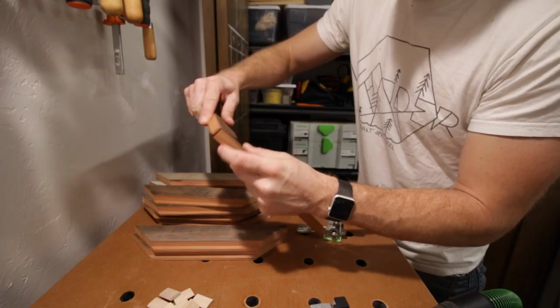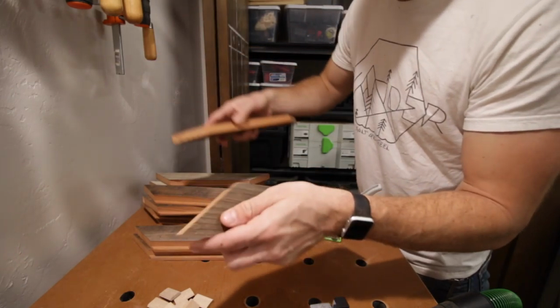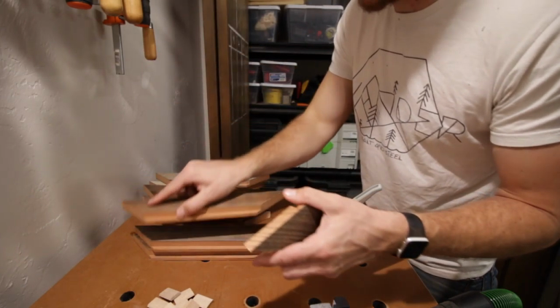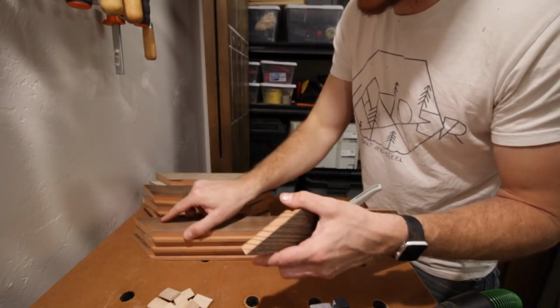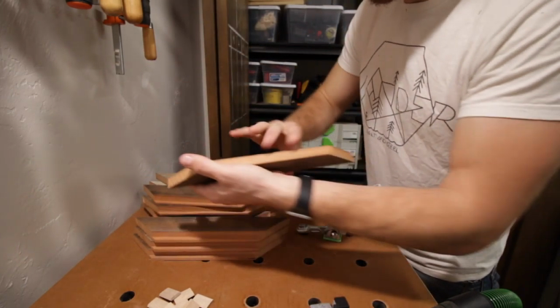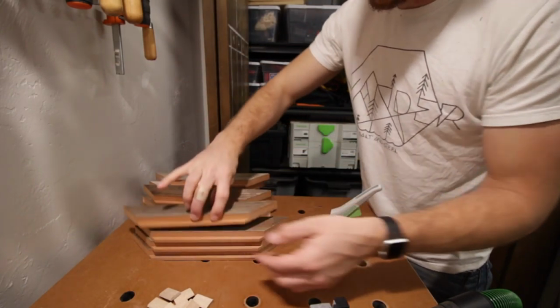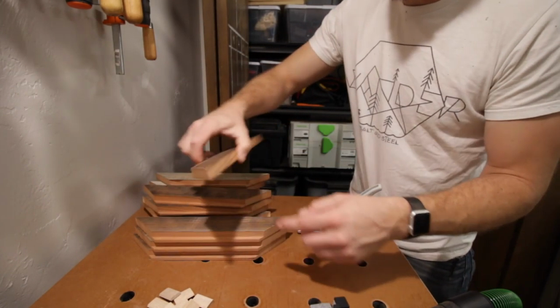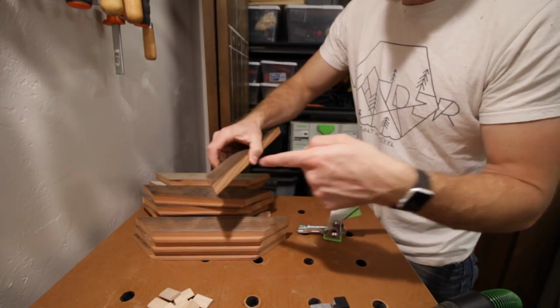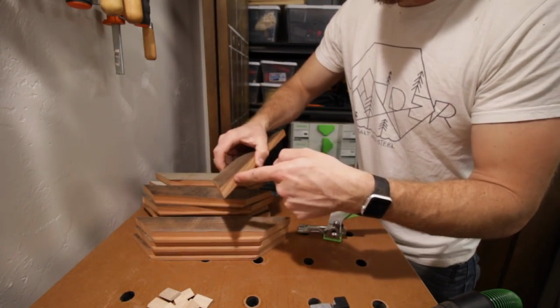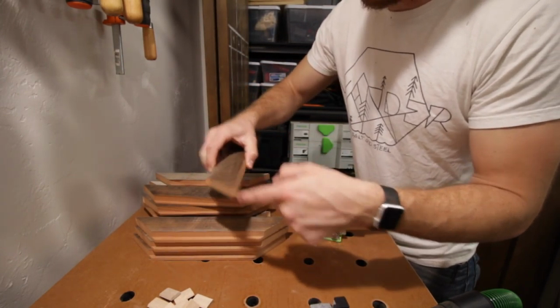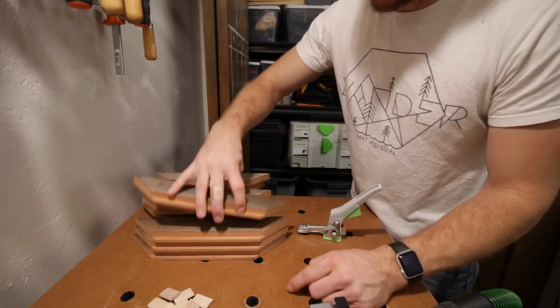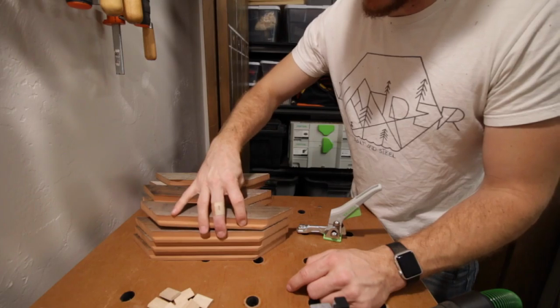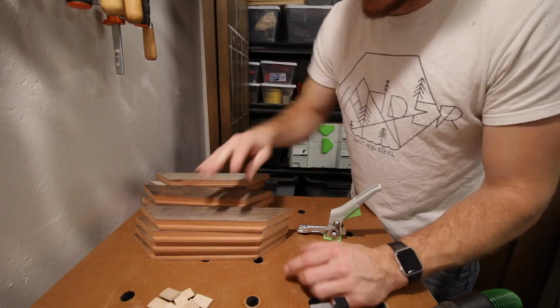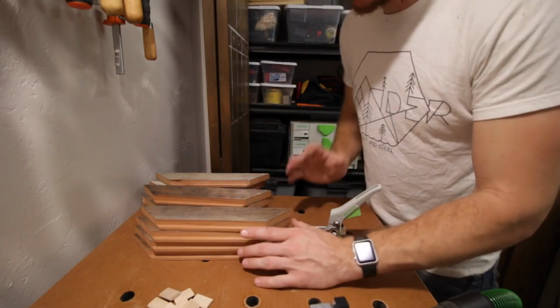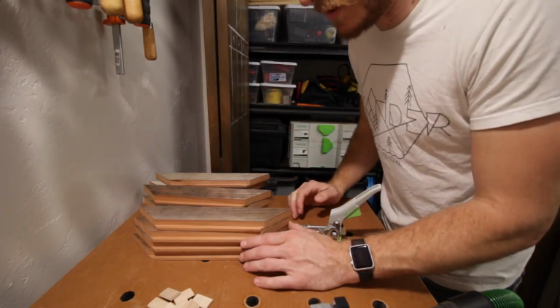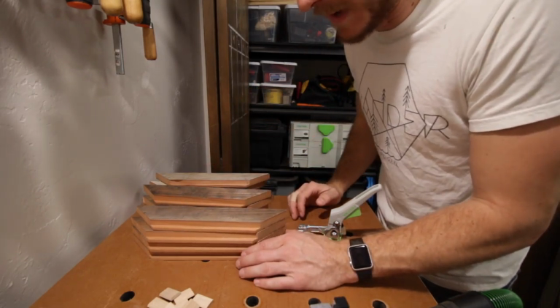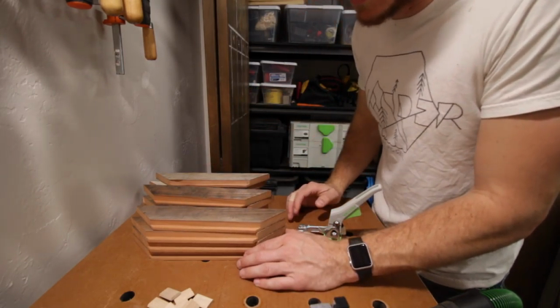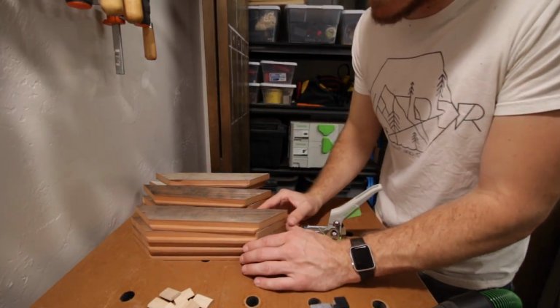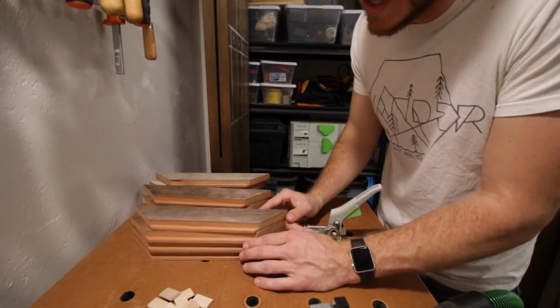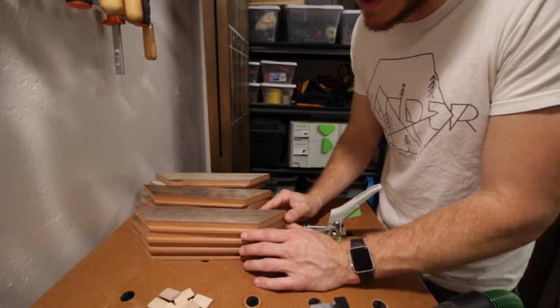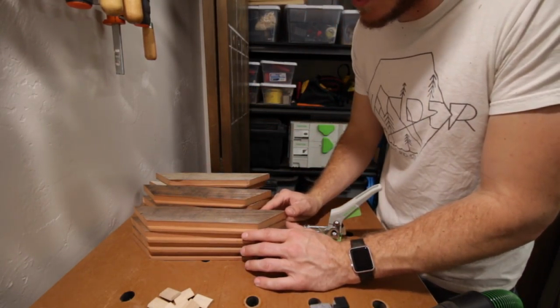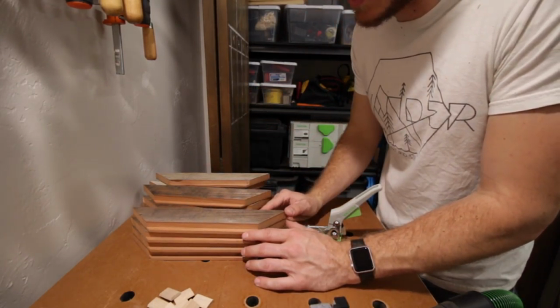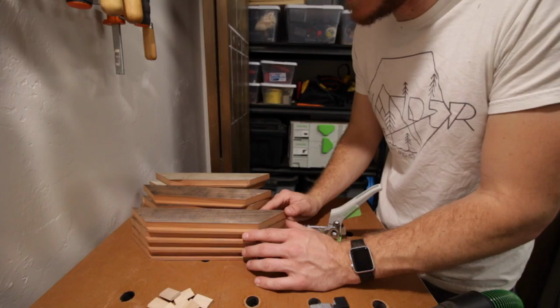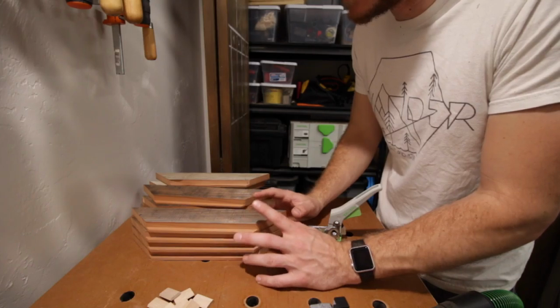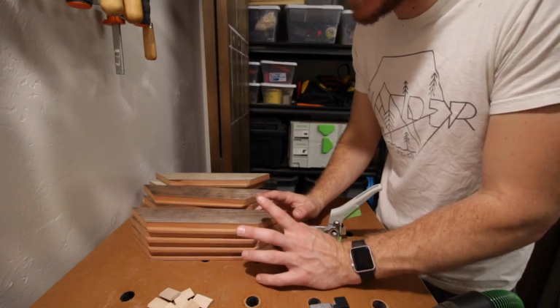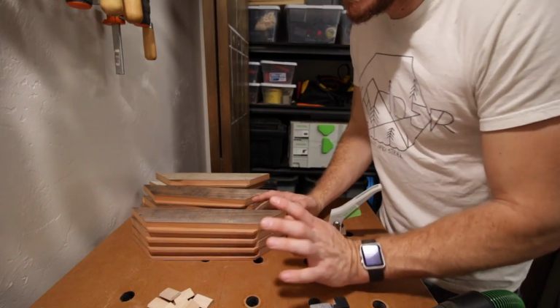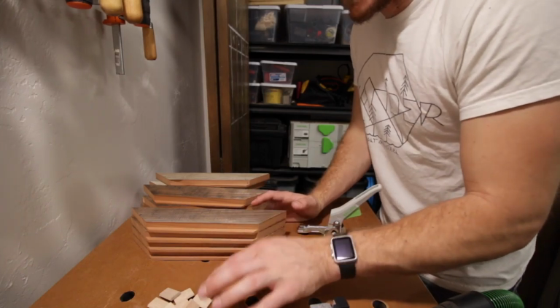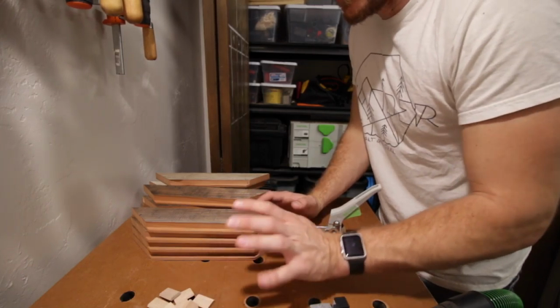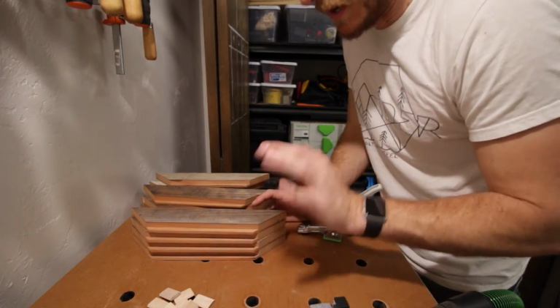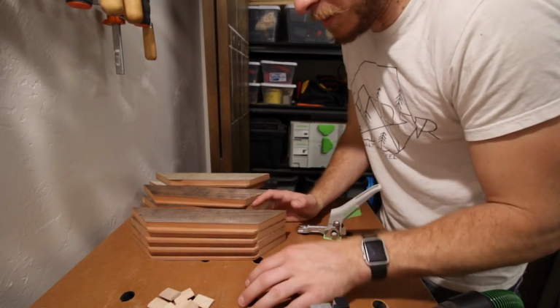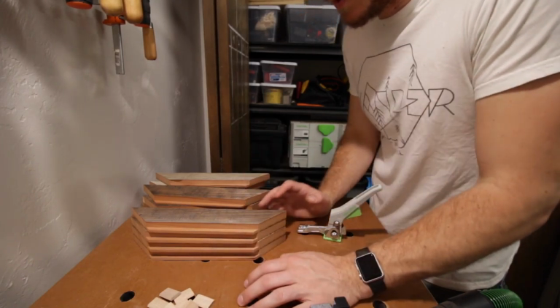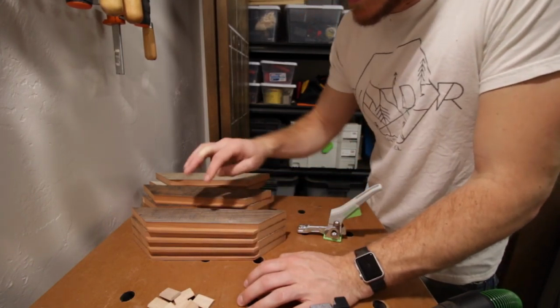You guys have probably seen that before. Or it's running small brad nails through there. I don't like using metal fasteners if at all possible — I just think it kind of ruins the look. So that's why the domino is pretty perfect for this task.